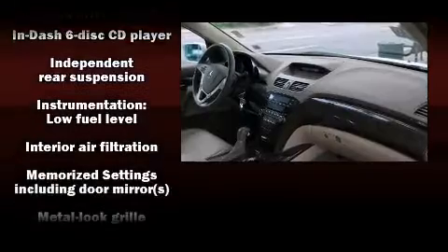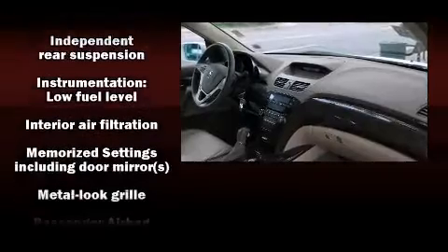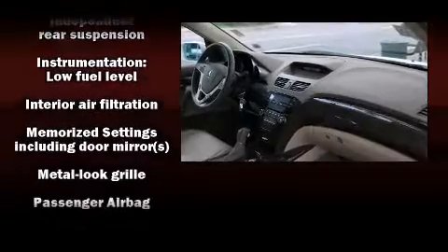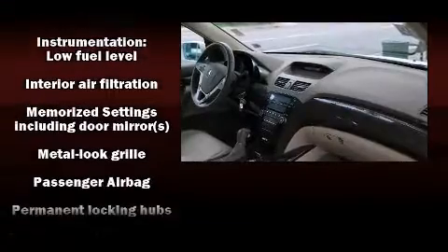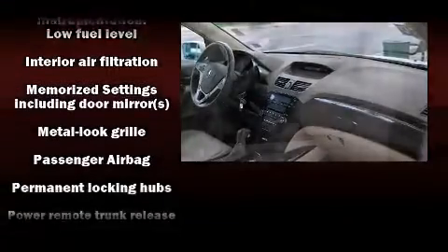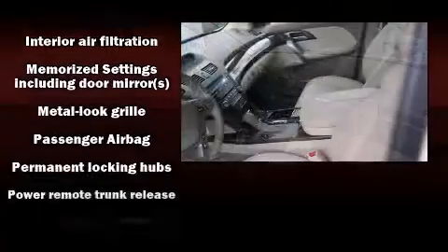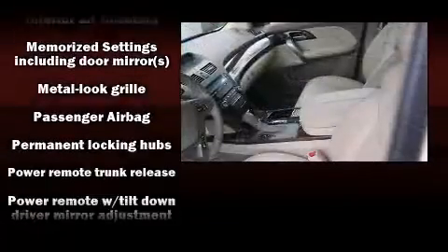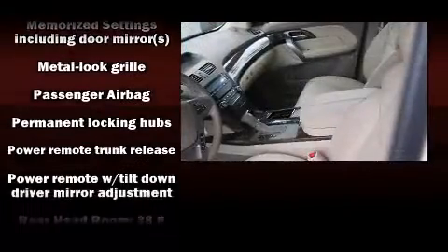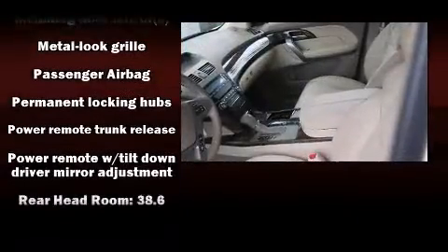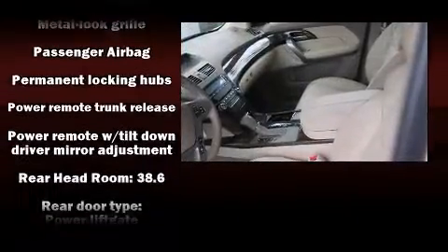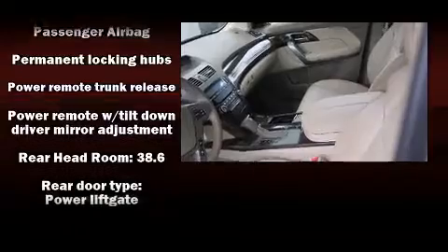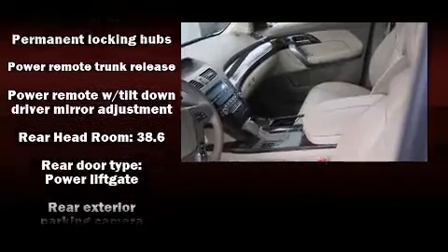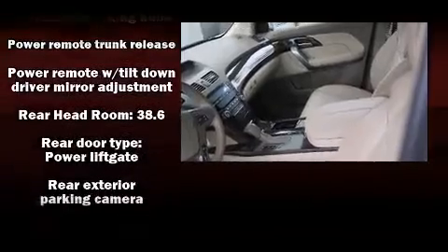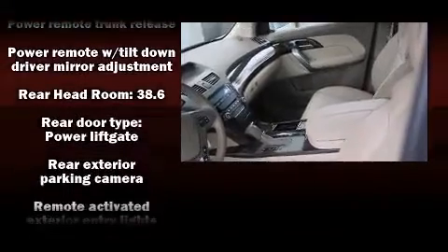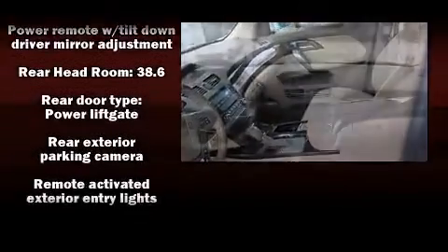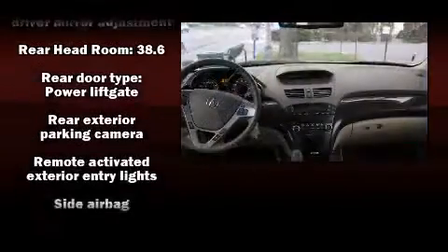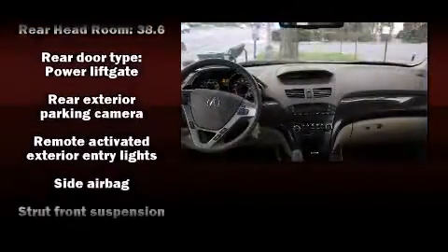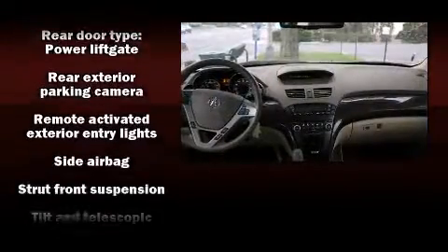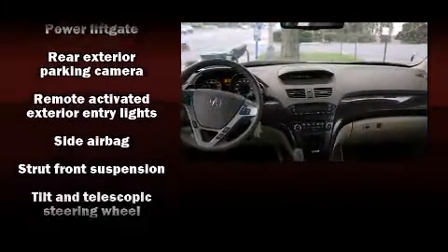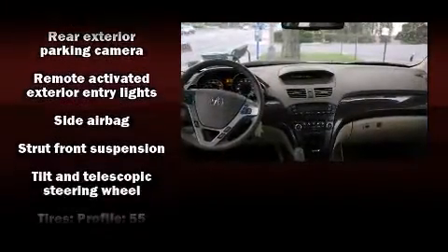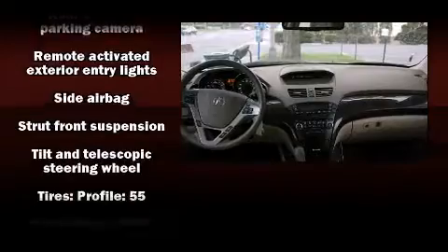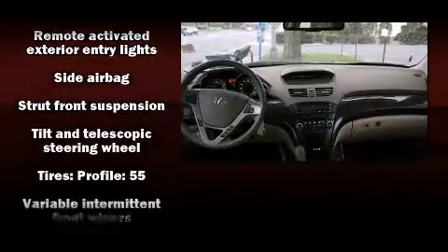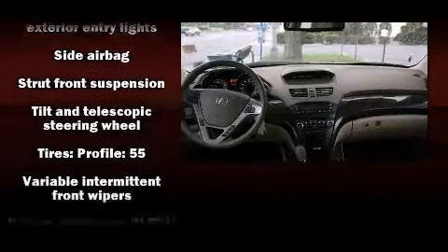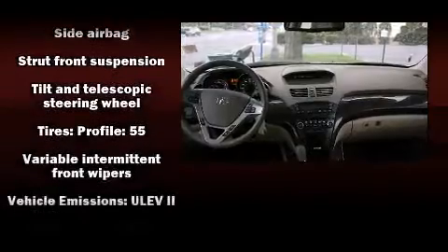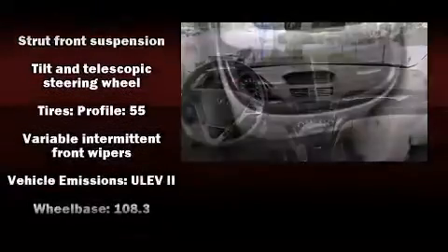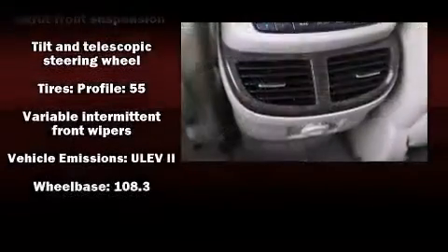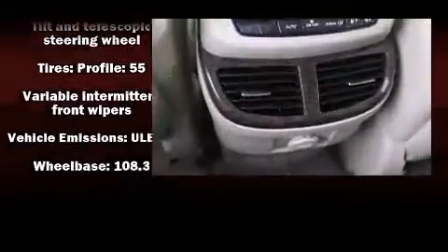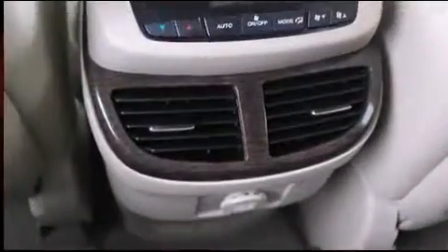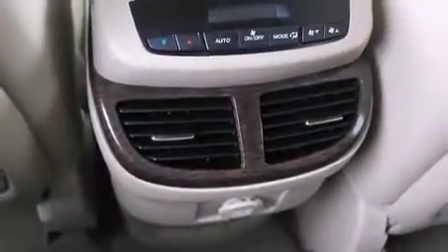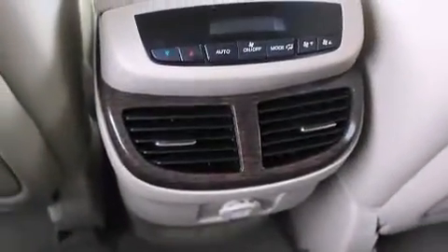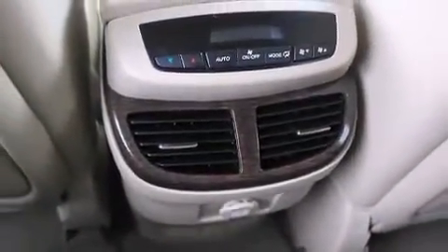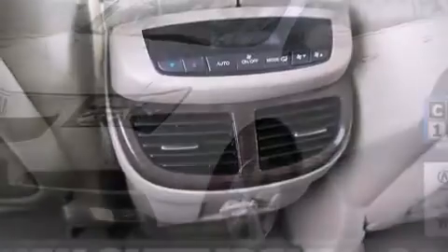Acura also prioritized safety and security by including dual front impact airbags, front side impact airbags, traction control, brake assist, anti-whiplash front head restraint, a panic alarm, and four-wheel disc brakes with ABS.